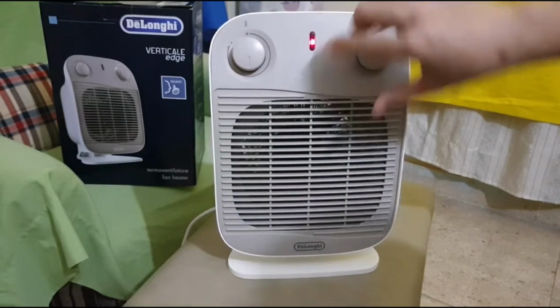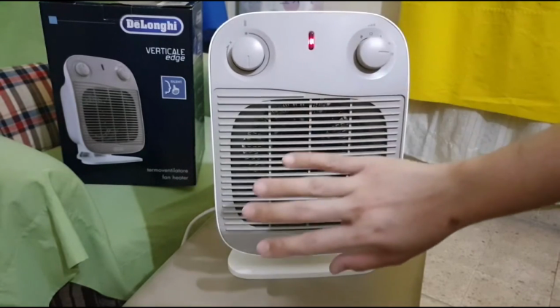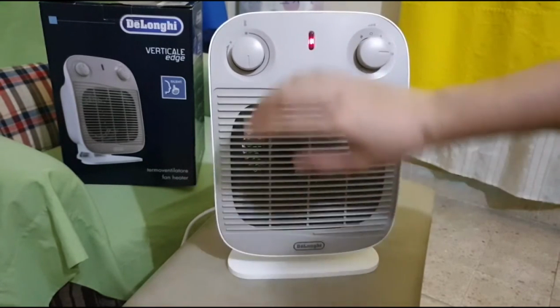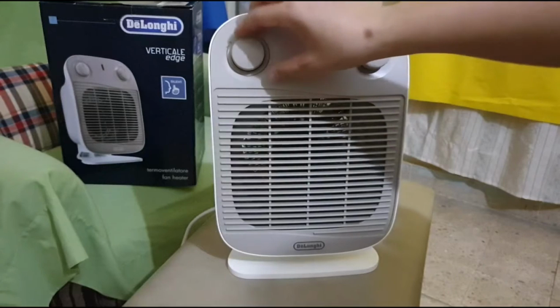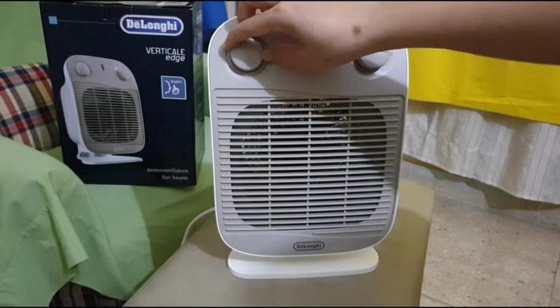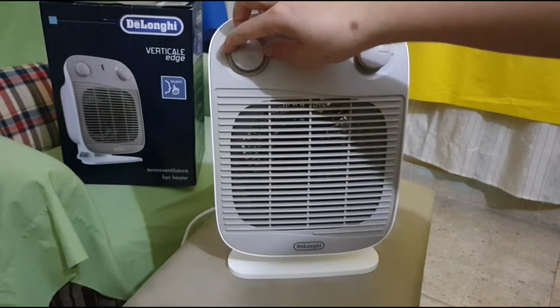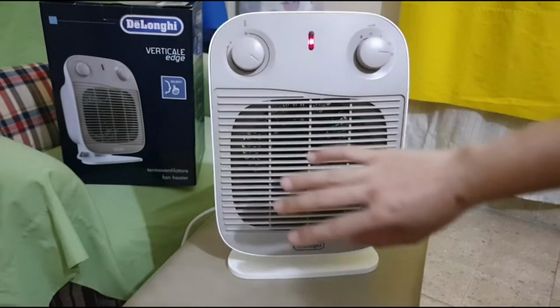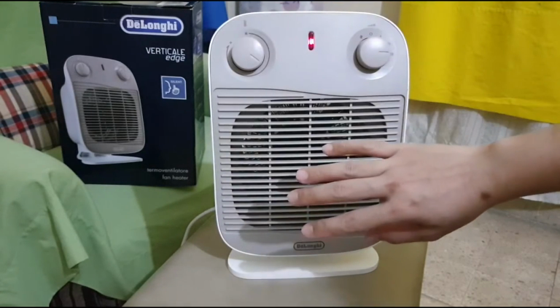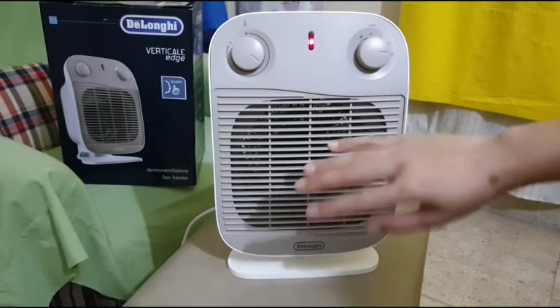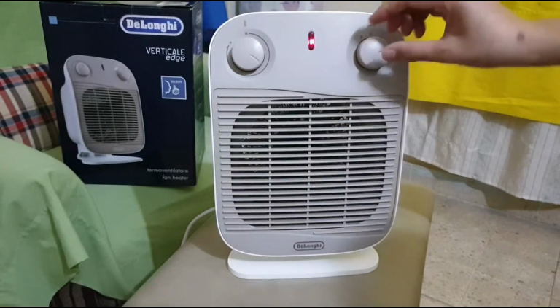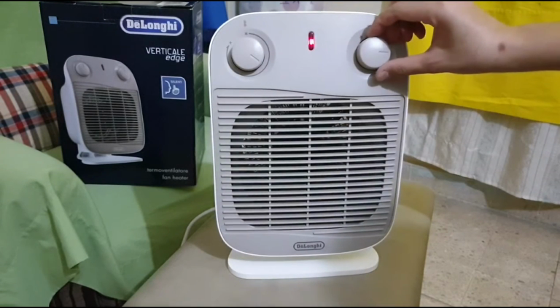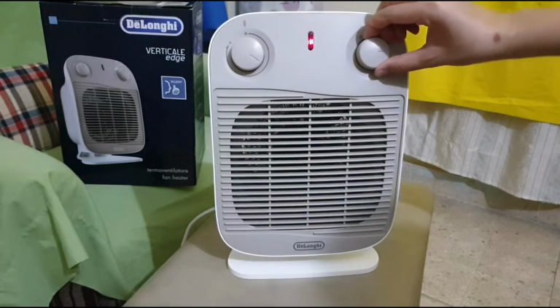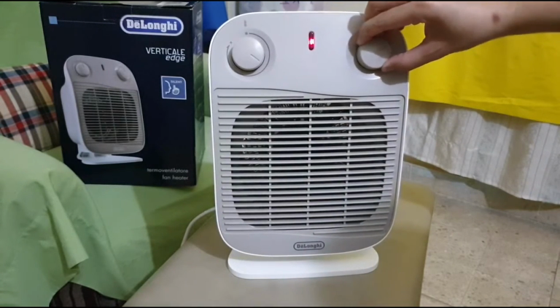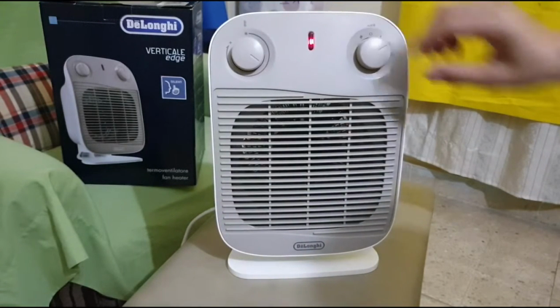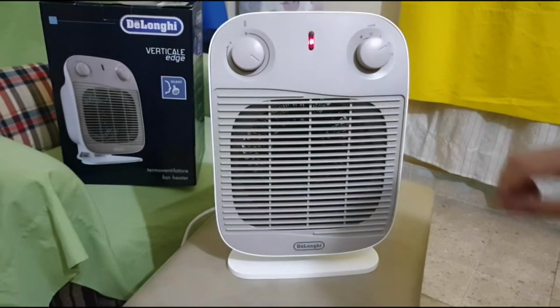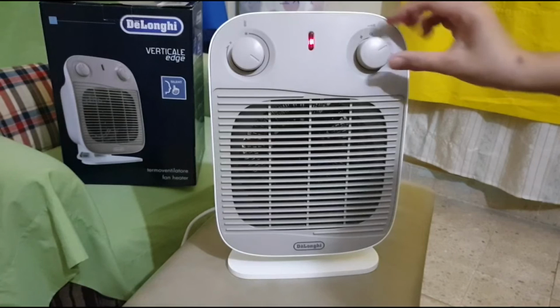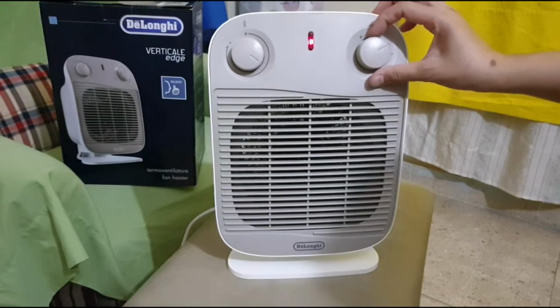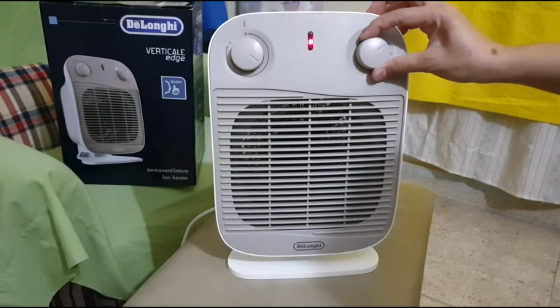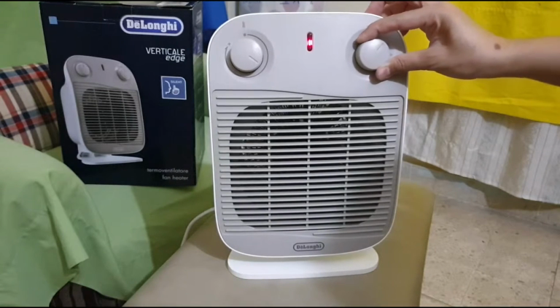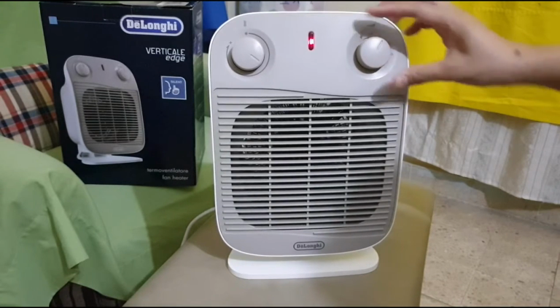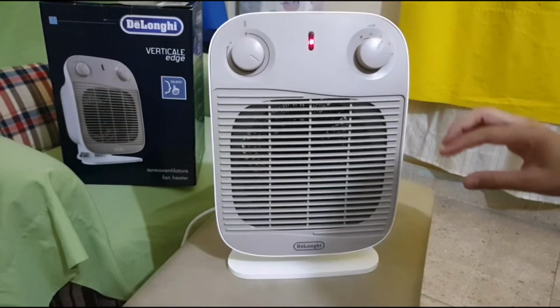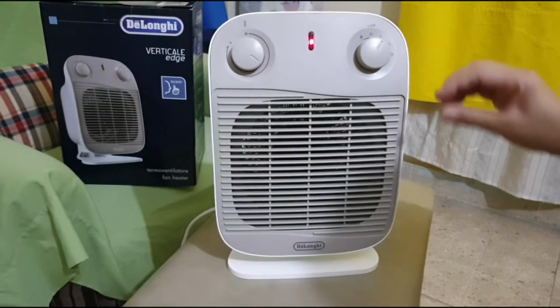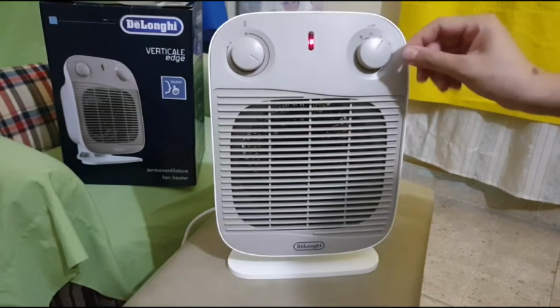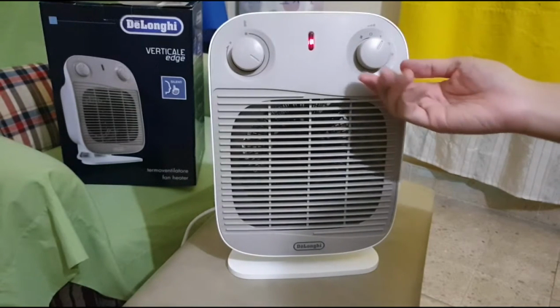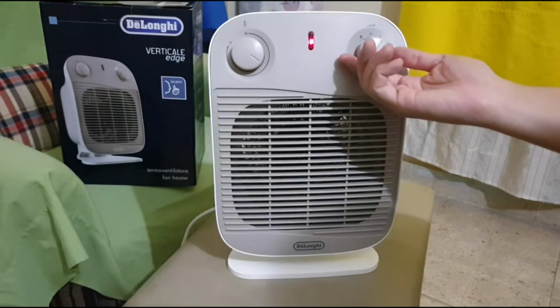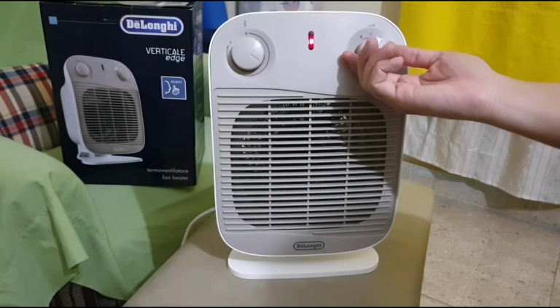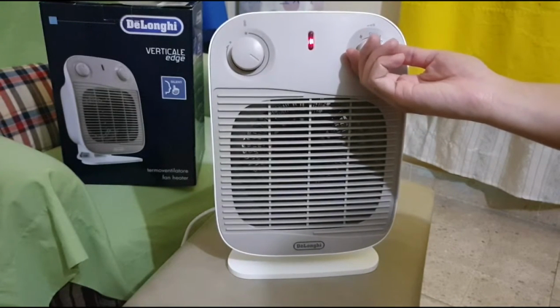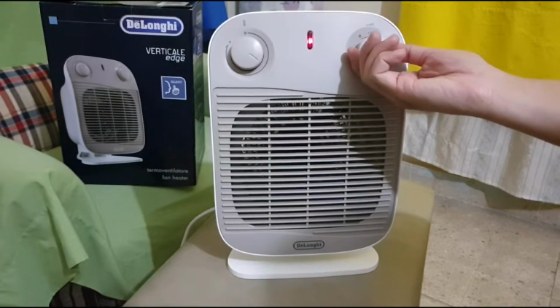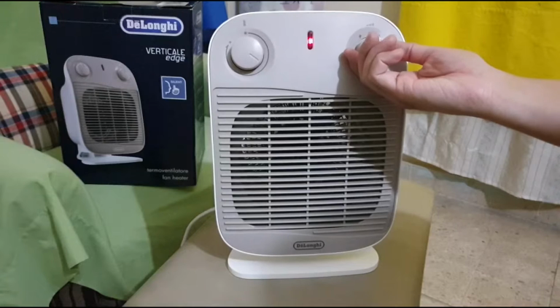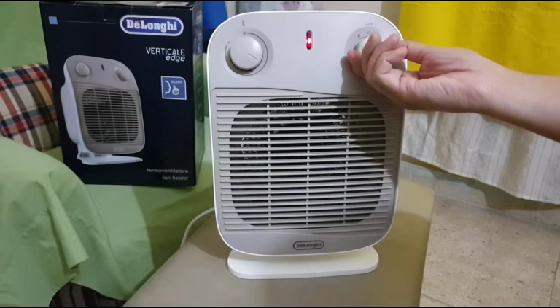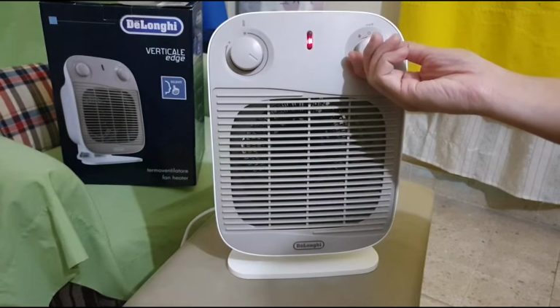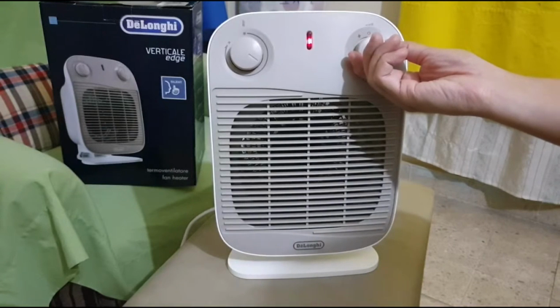All in all, if I would rate this from one to five, I'd give it a 3.5 out of 5.